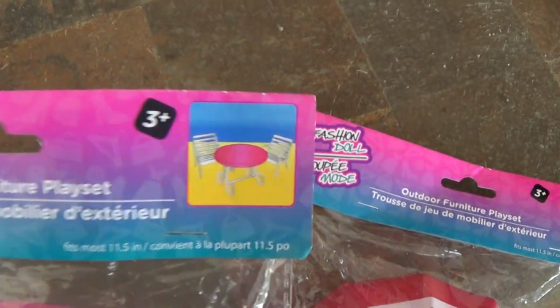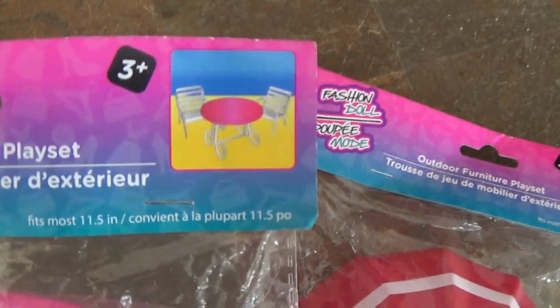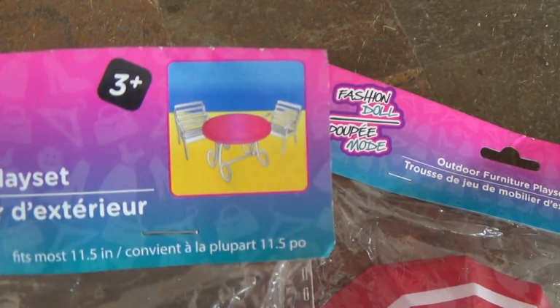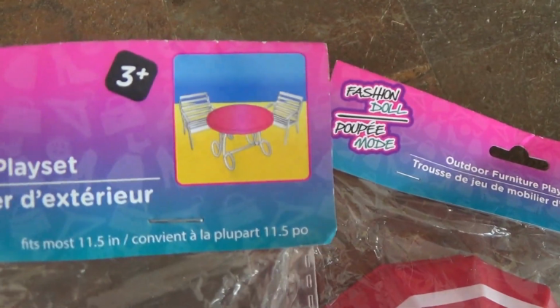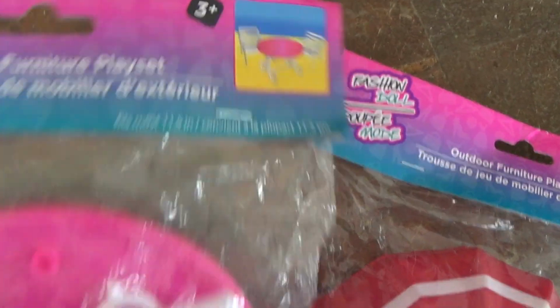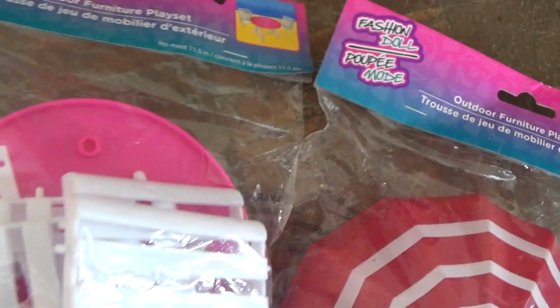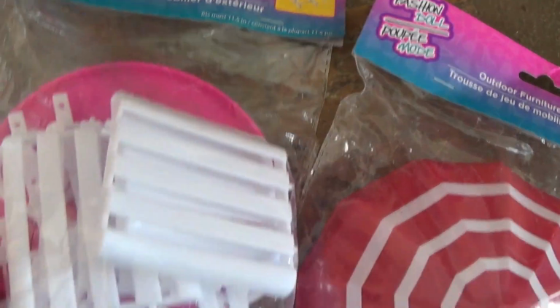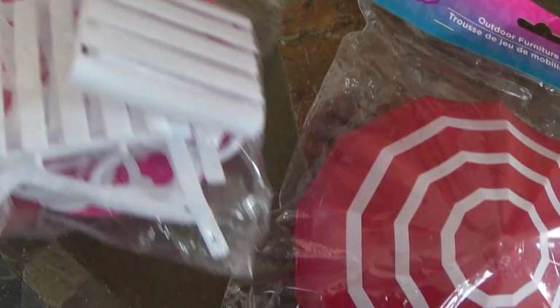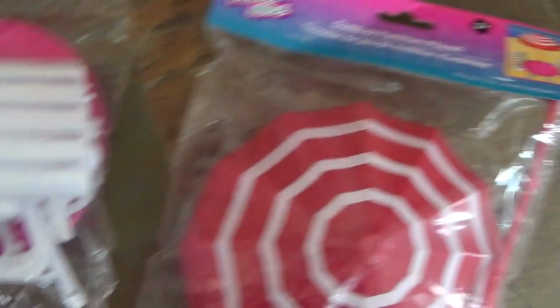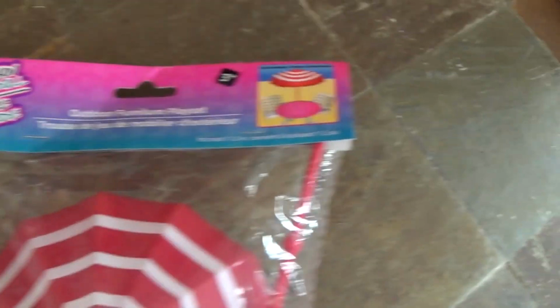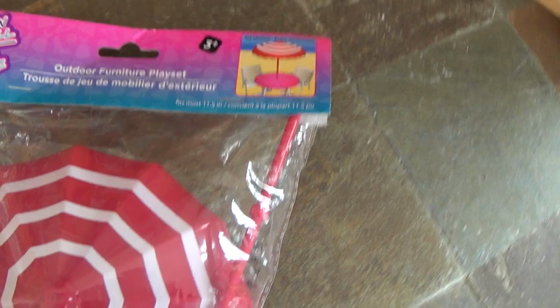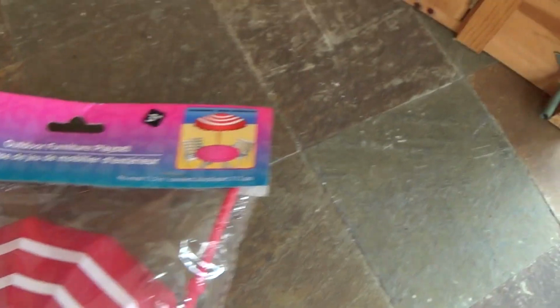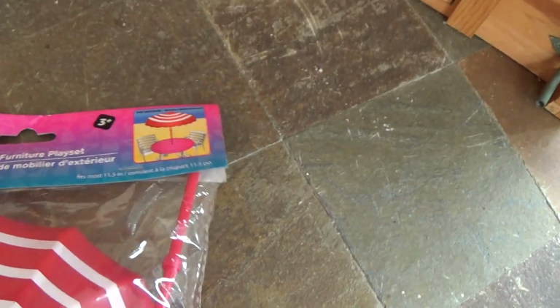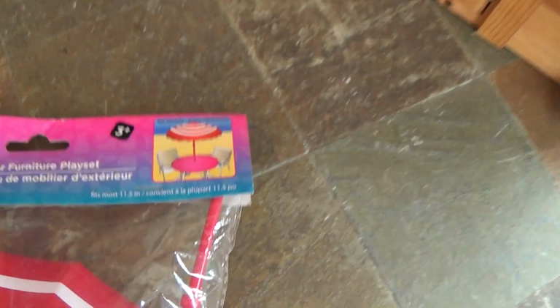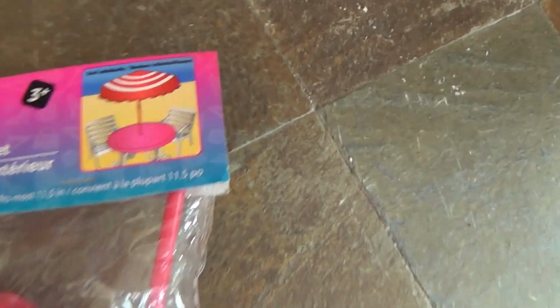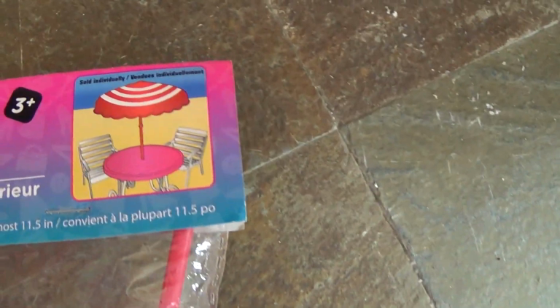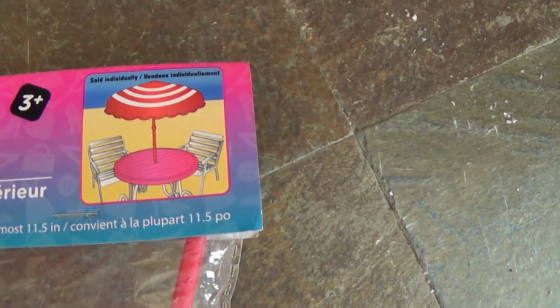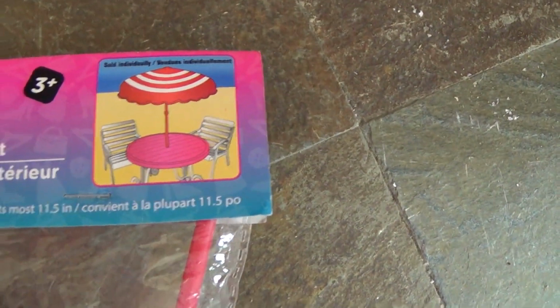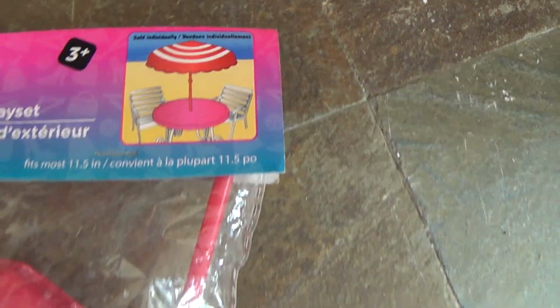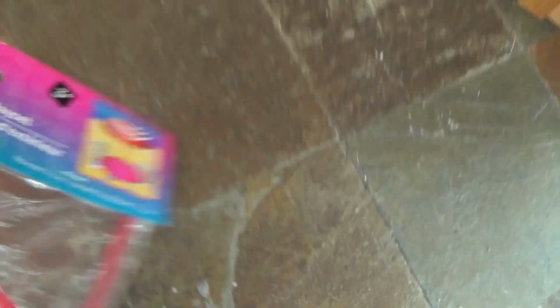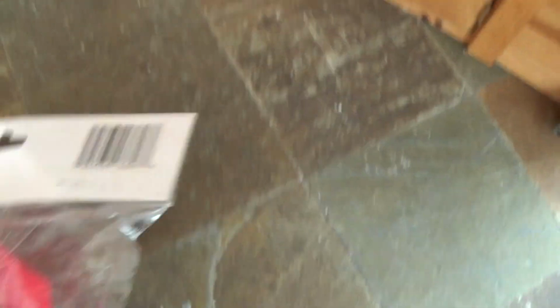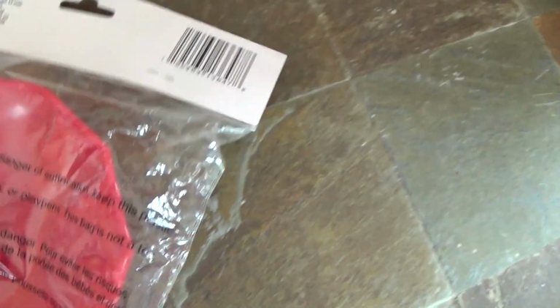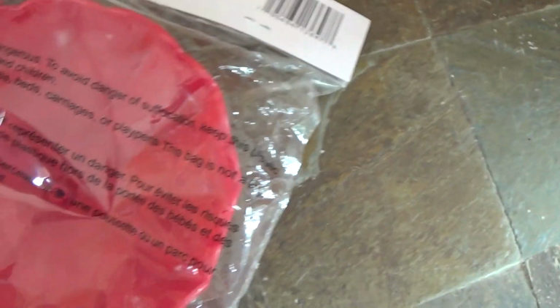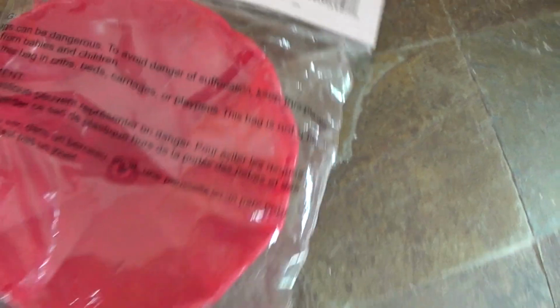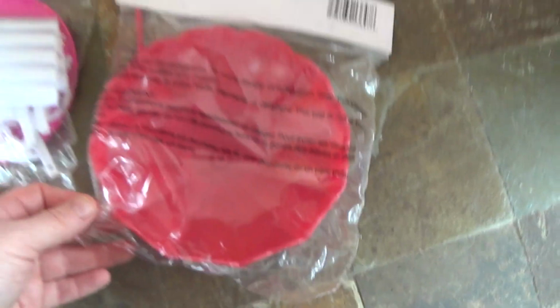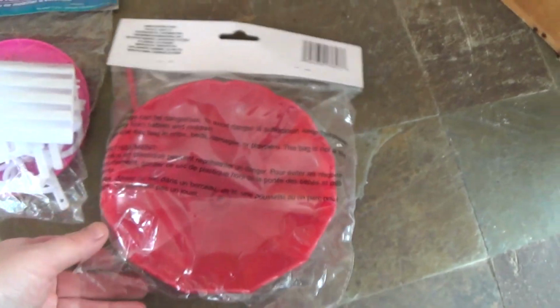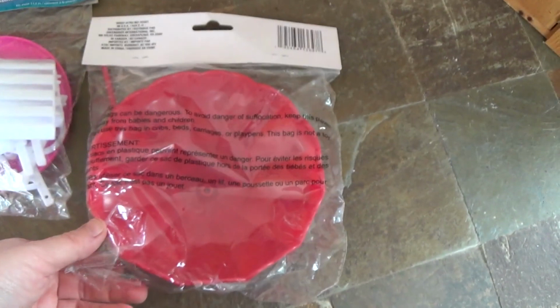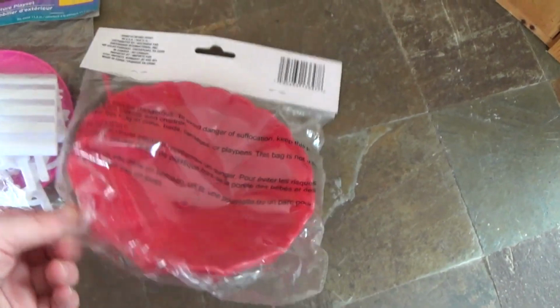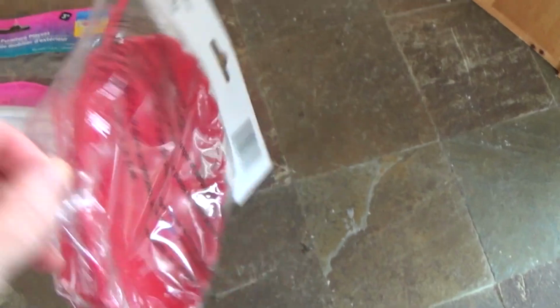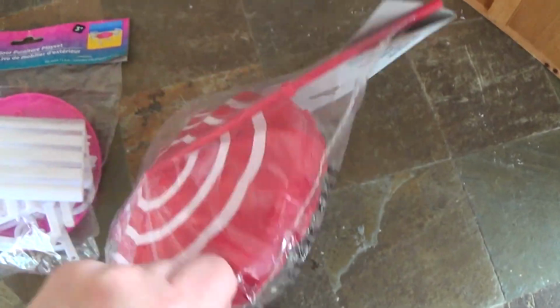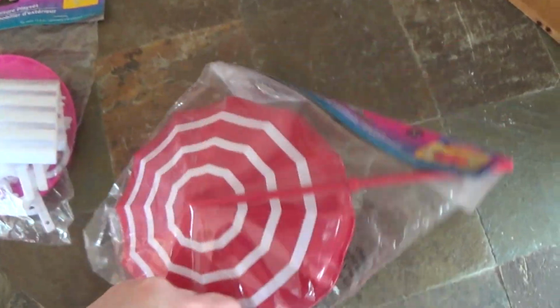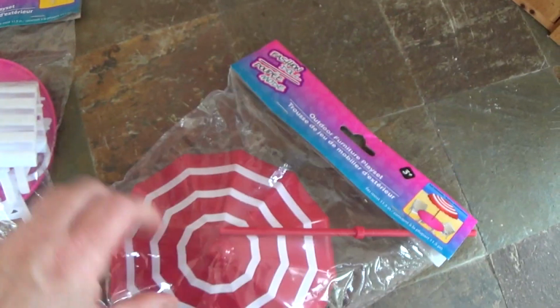The table and the two chairs are sold separately from the umbrella, and on the umbrella package it shows you that you could use the umbrella with the table and two chairs.